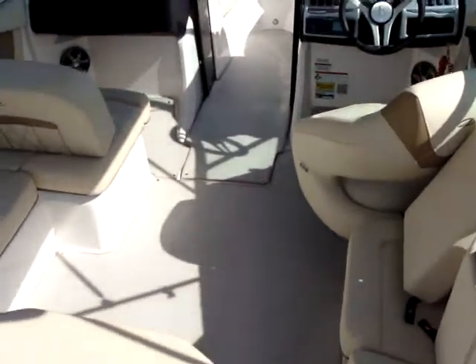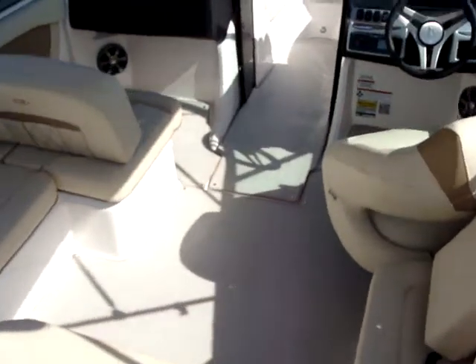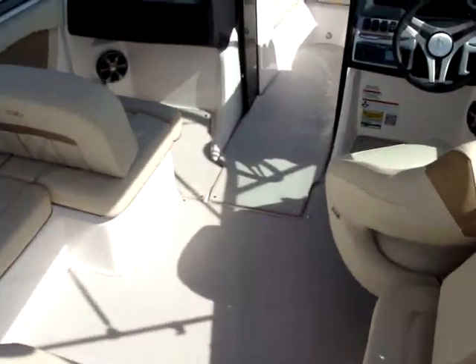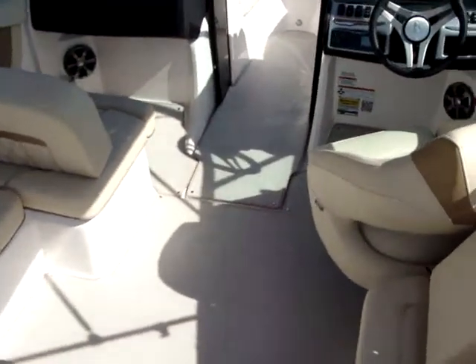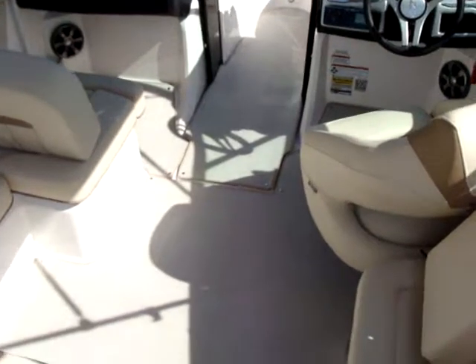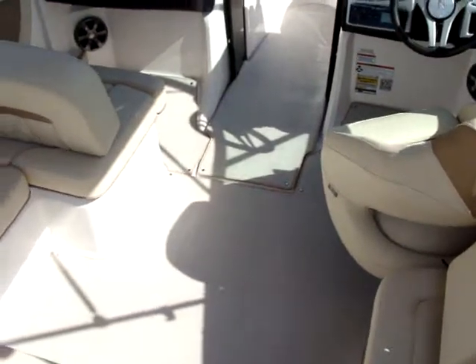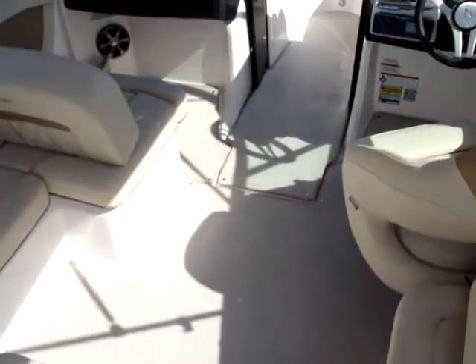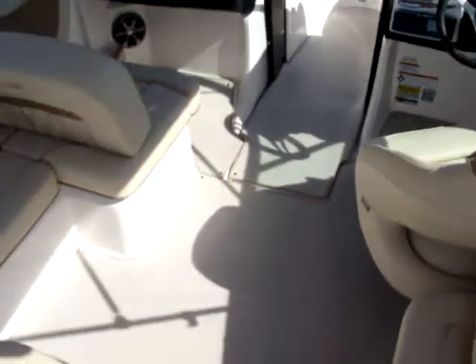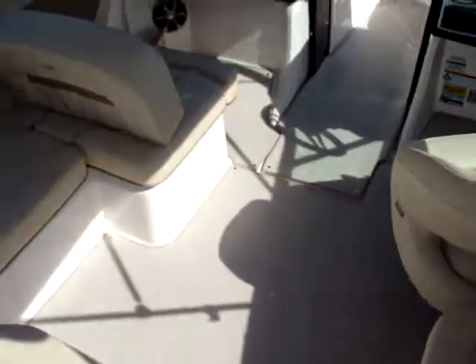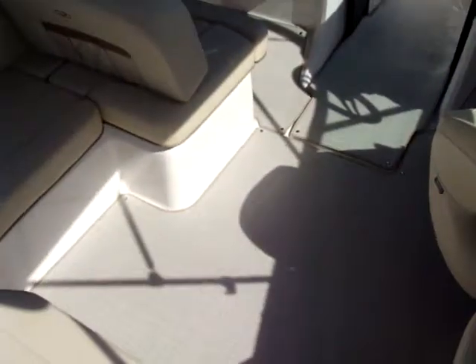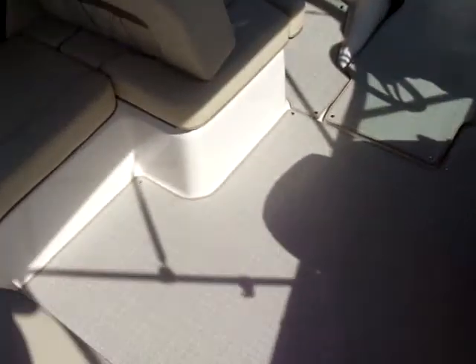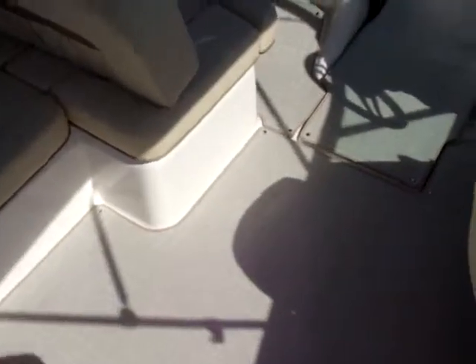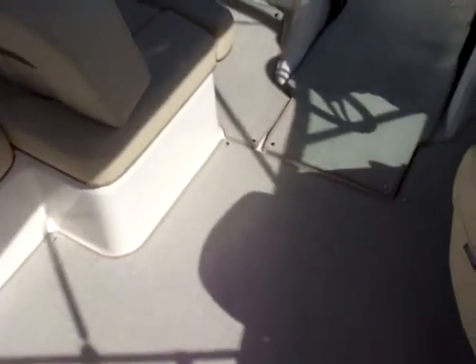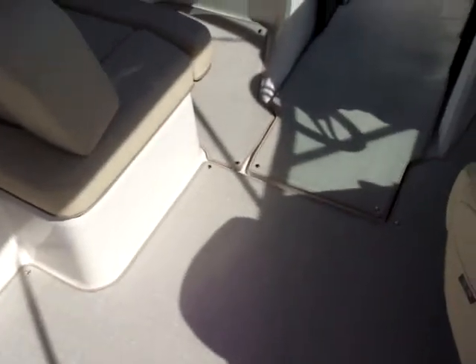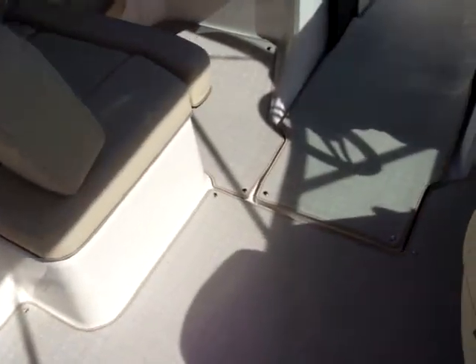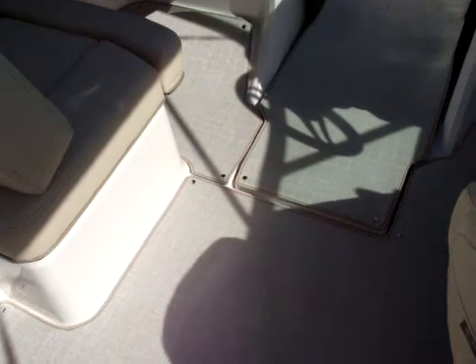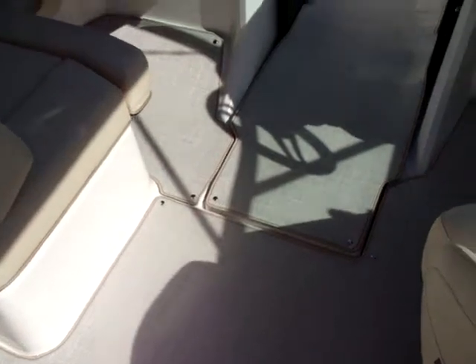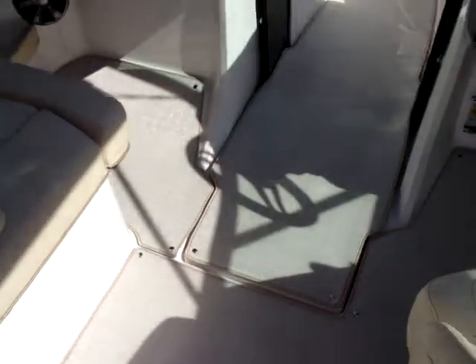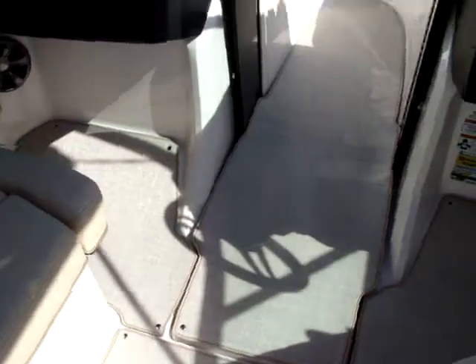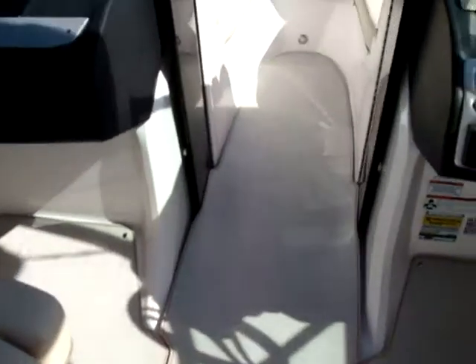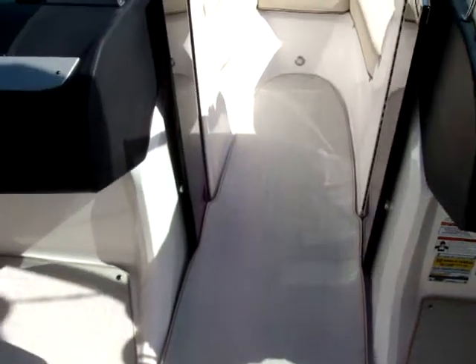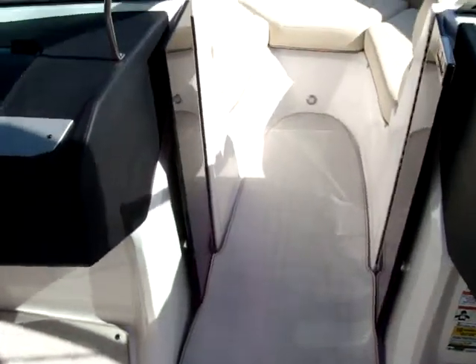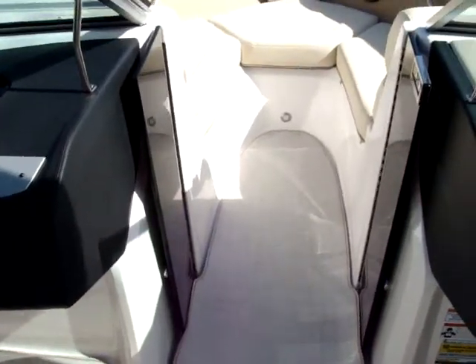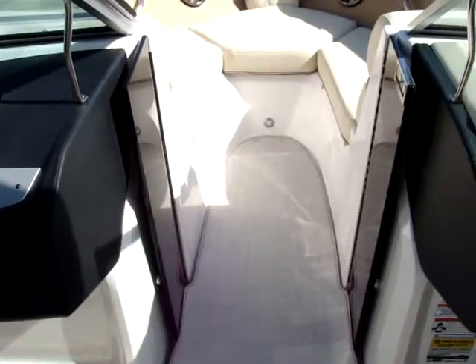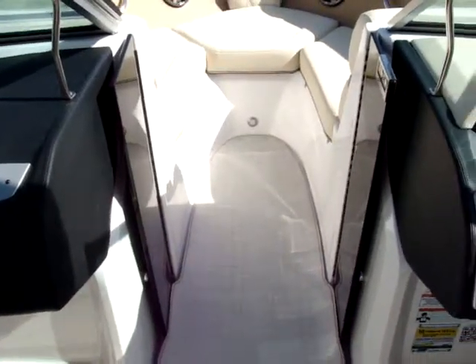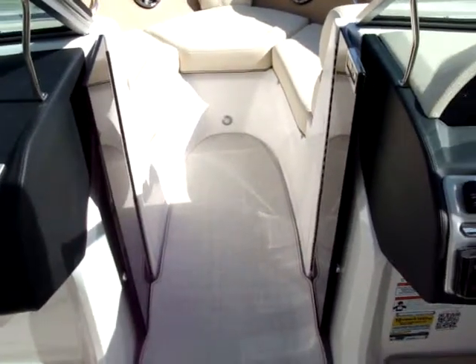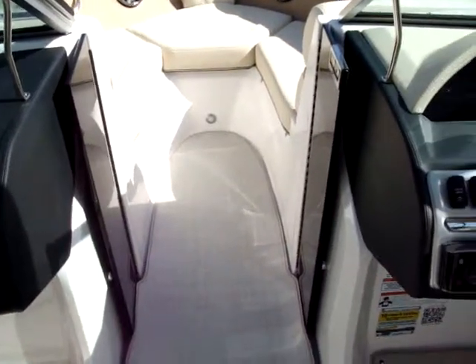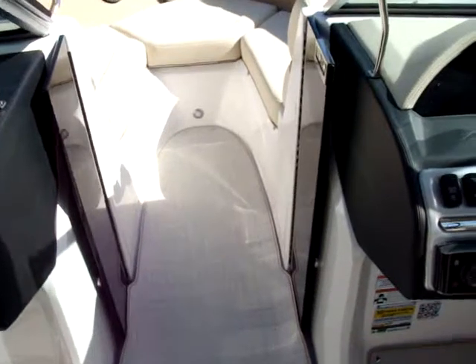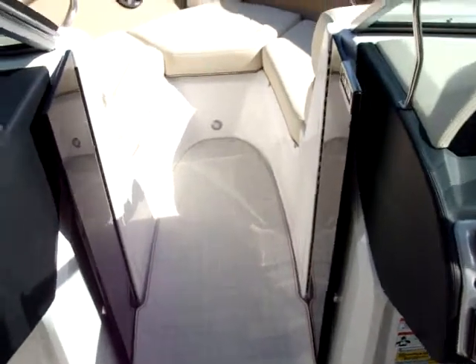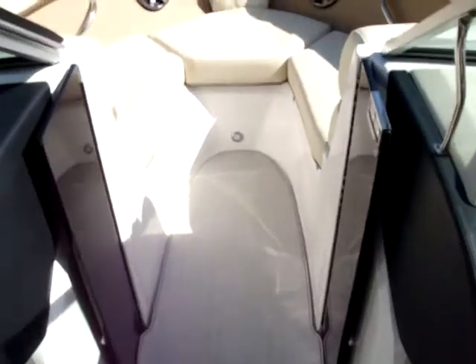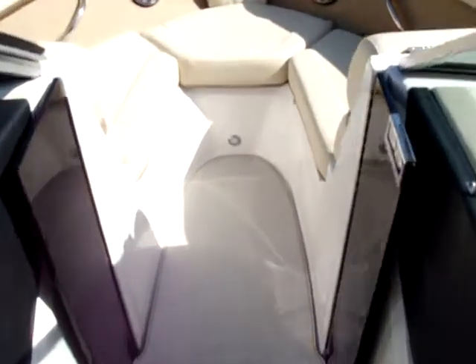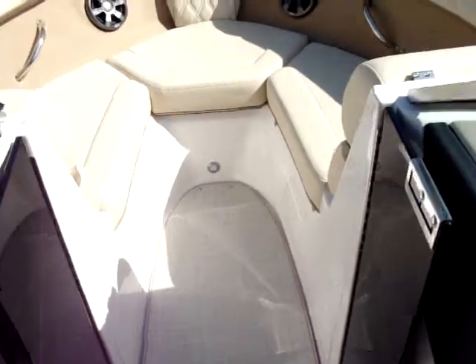The boat has seagrass mat floor coverings throughout, bow walkthrough doors, and the upholstery is done in the pebble beach.